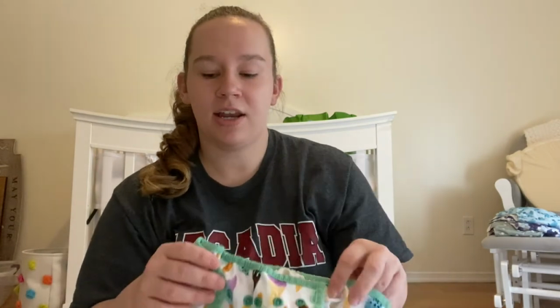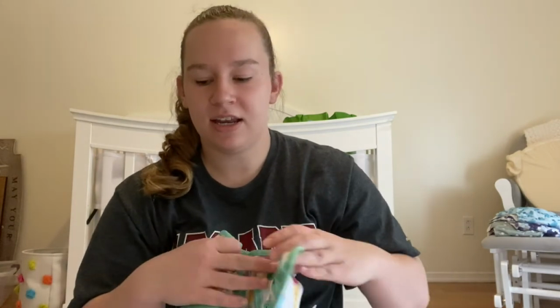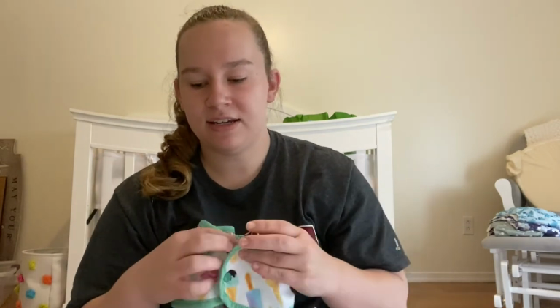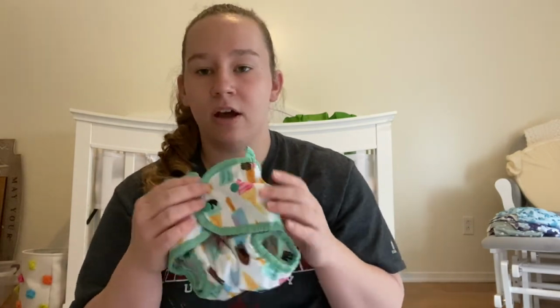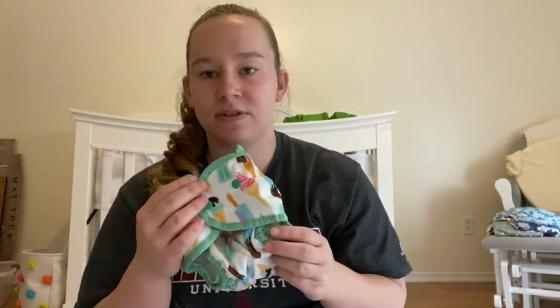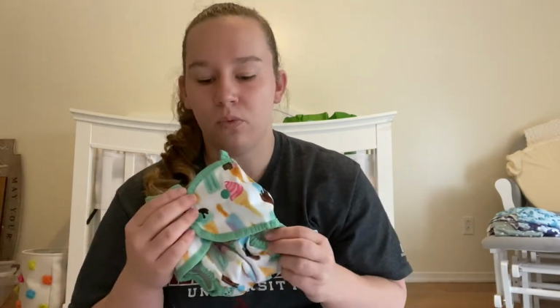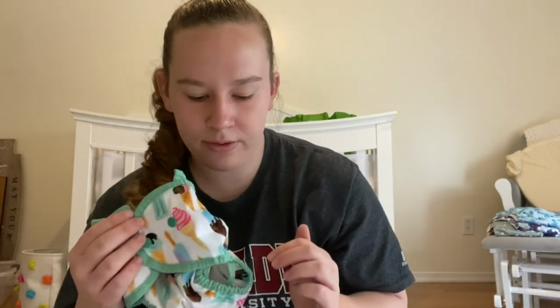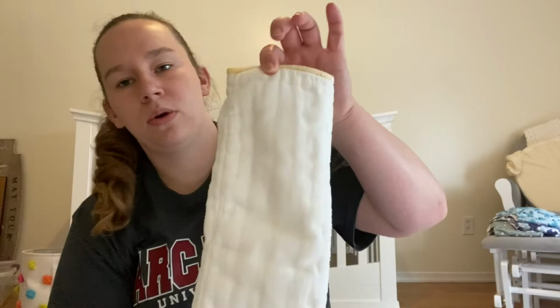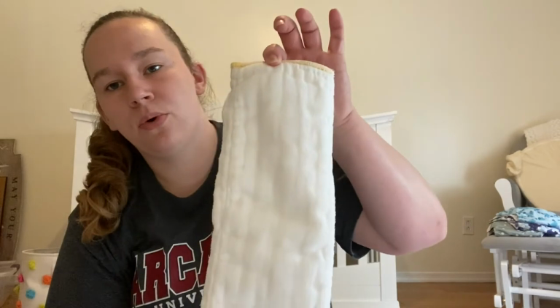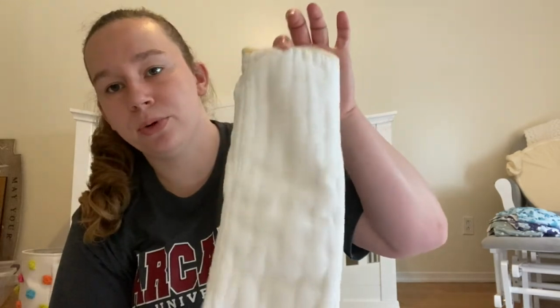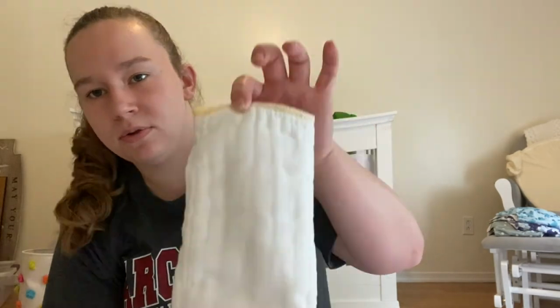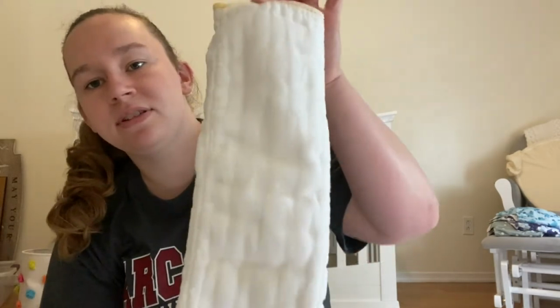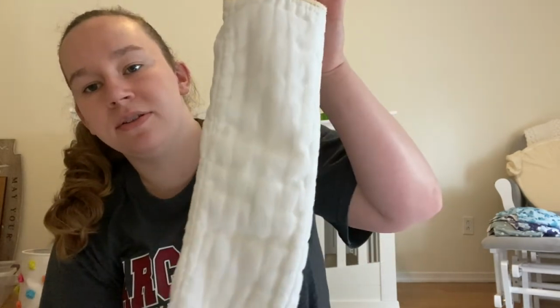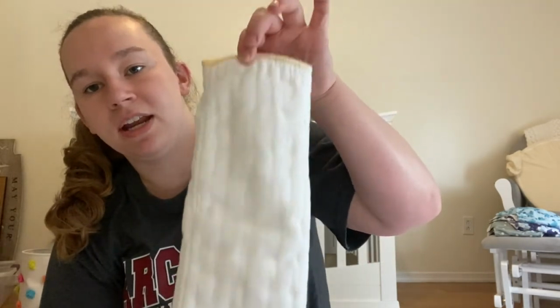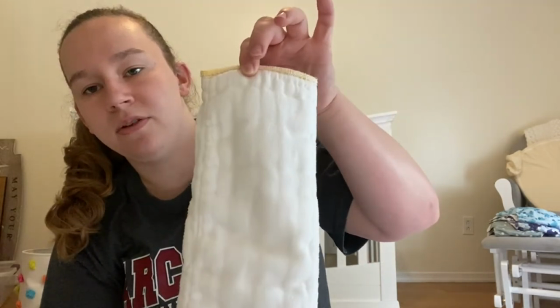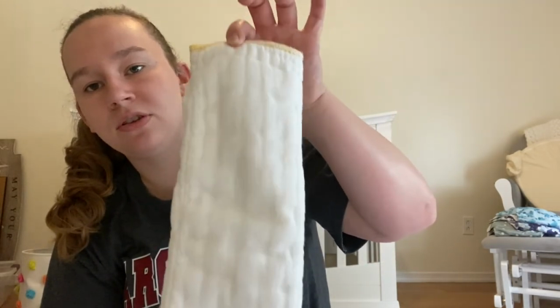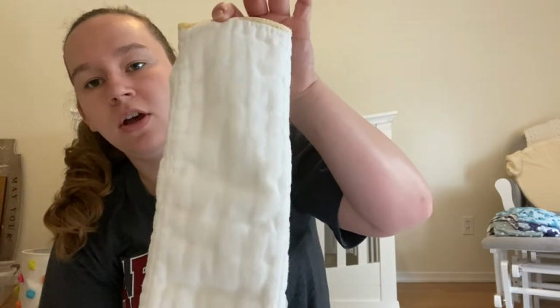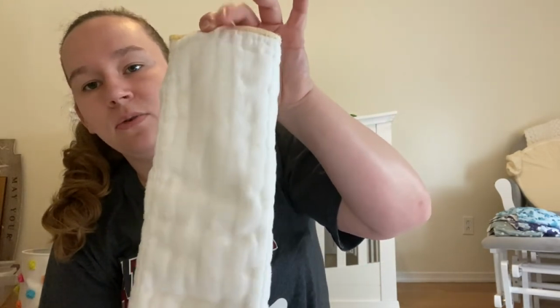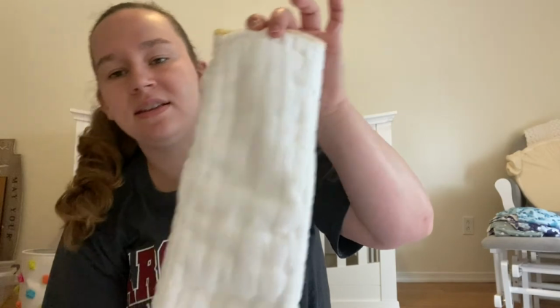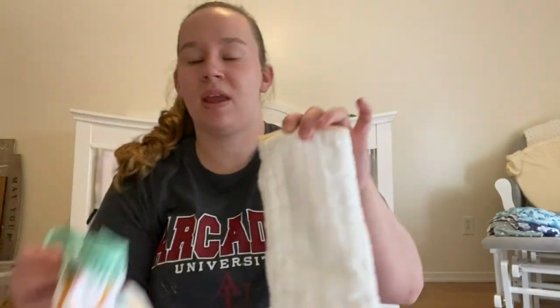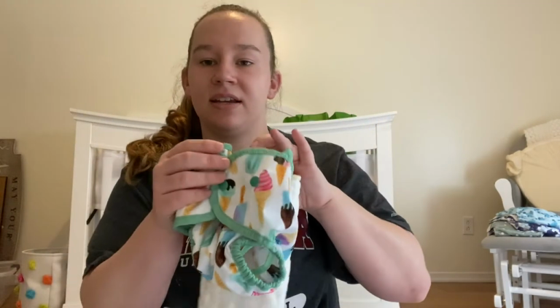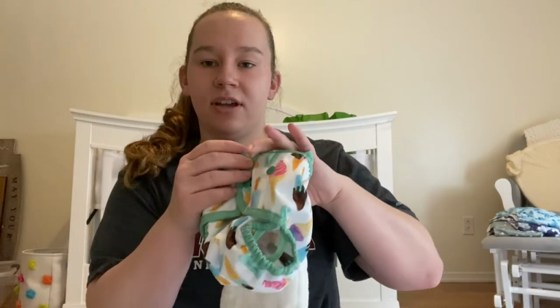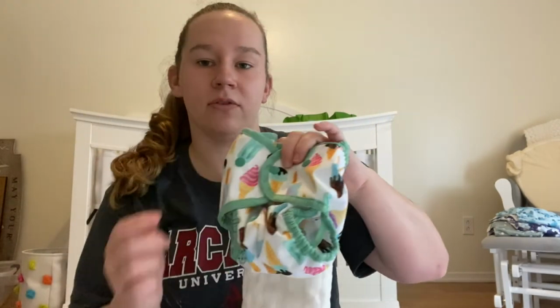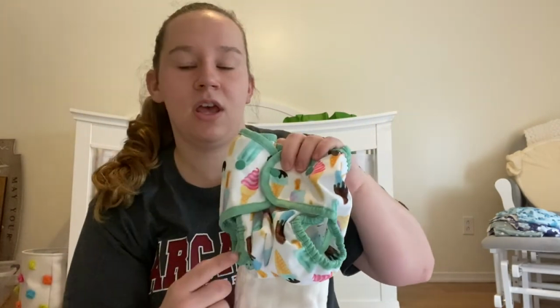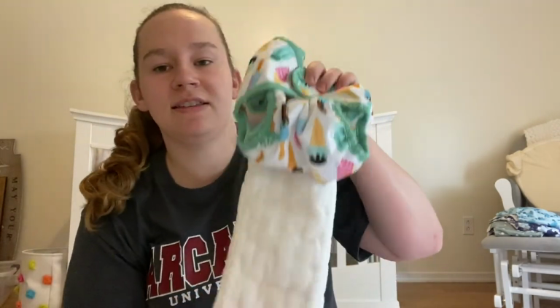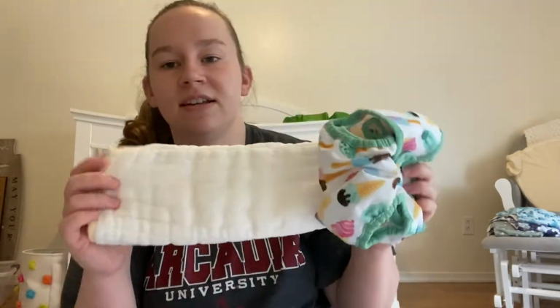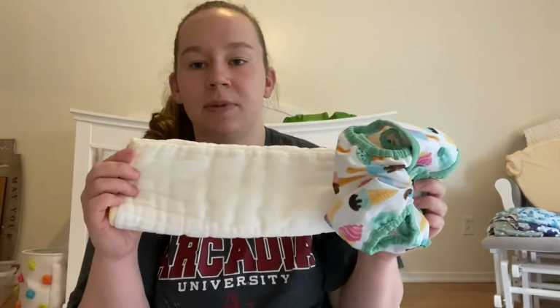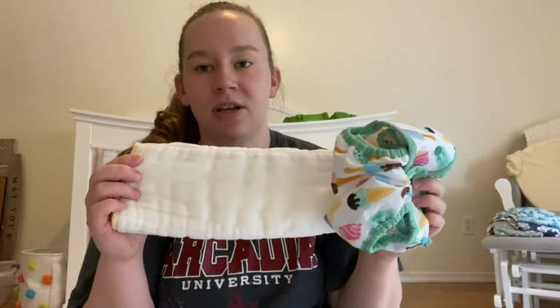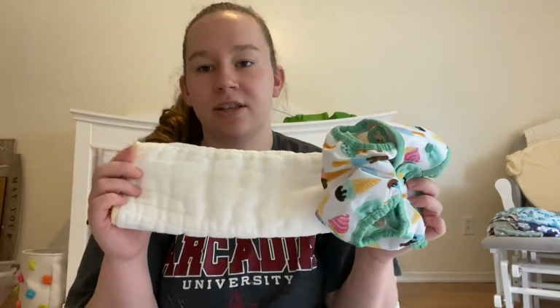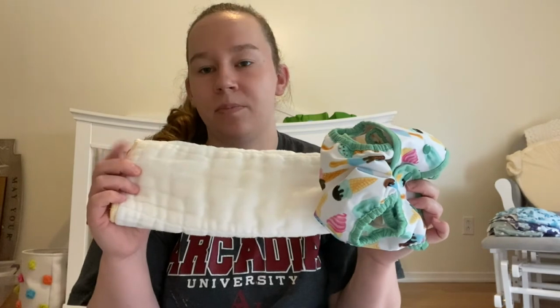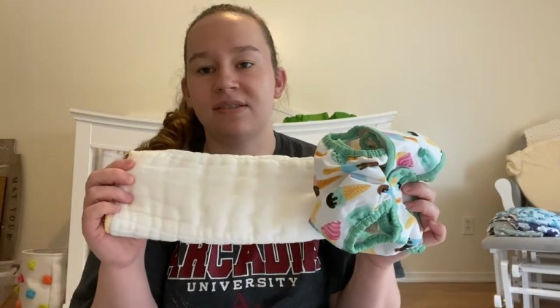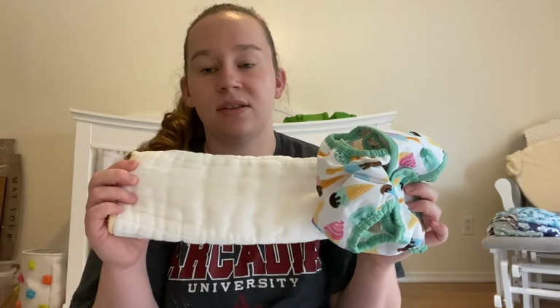I did six covers with 24 pre-folds — the Cloth-eez organic cotton pre-folds — so 24 of those and six diaper covers. I did these in size medium because the bigger the size, the more they cost.